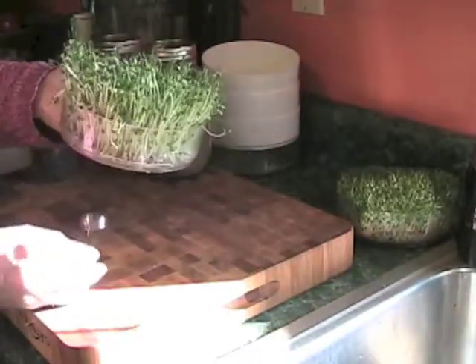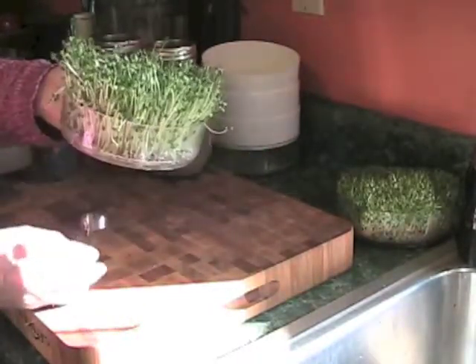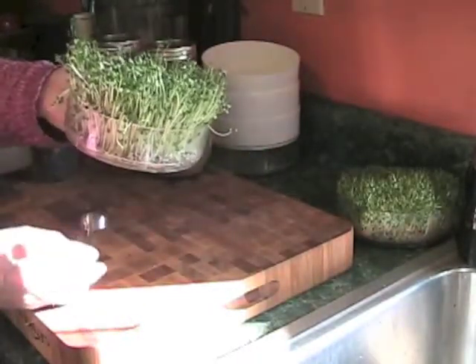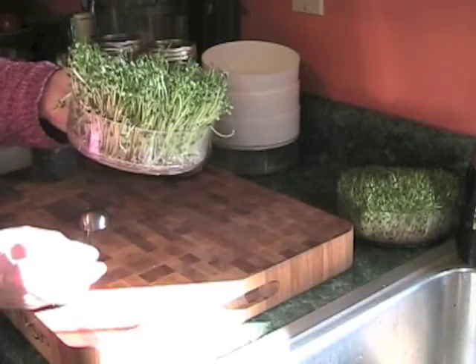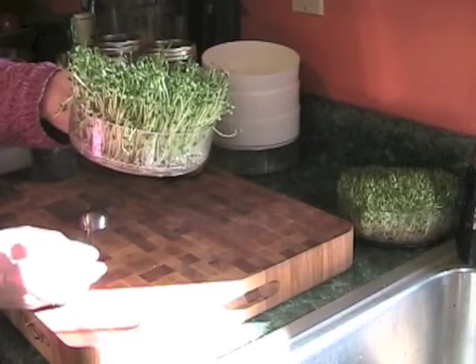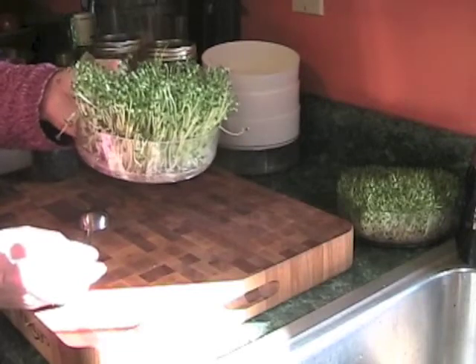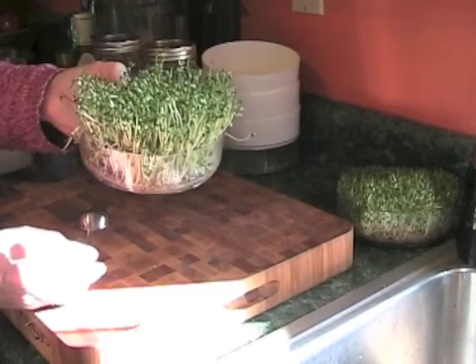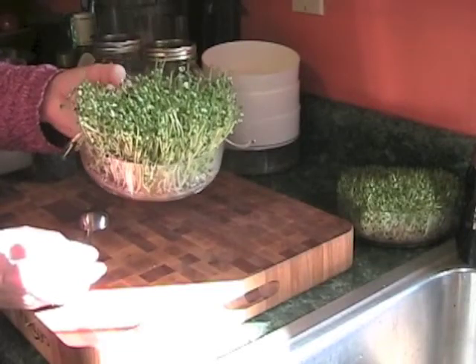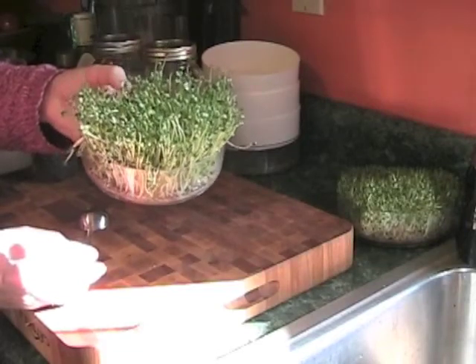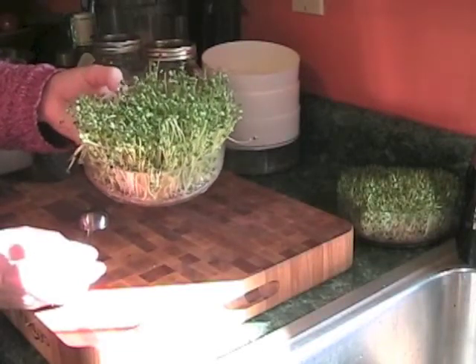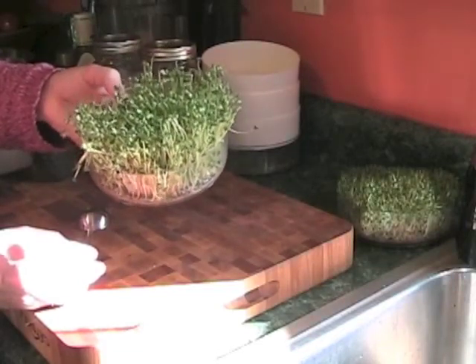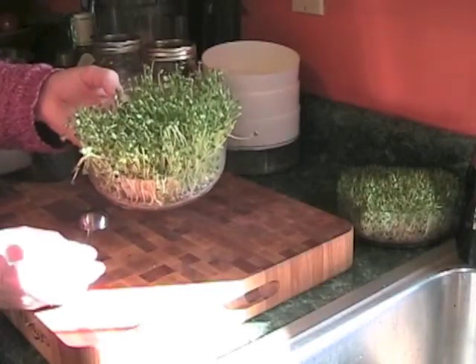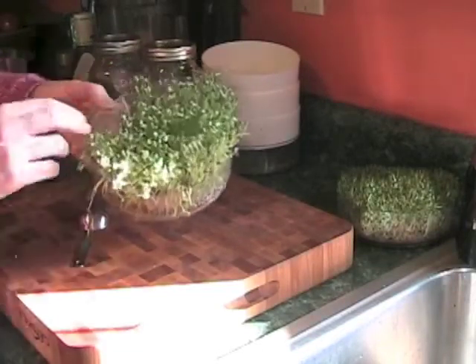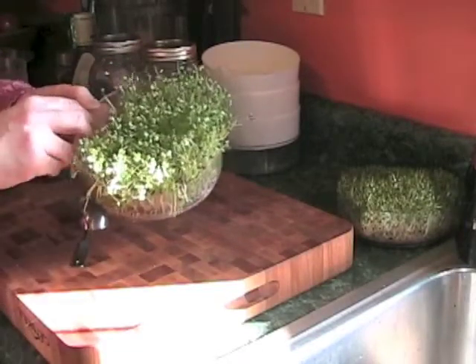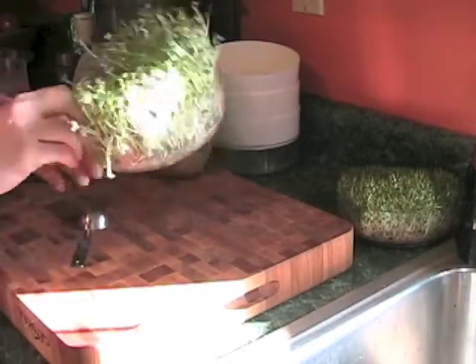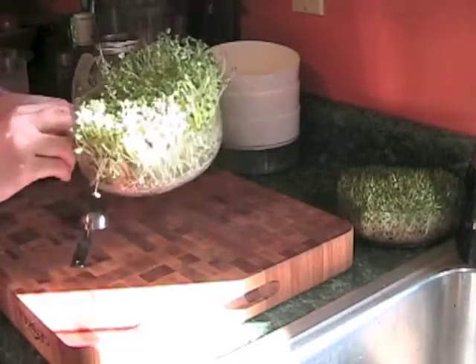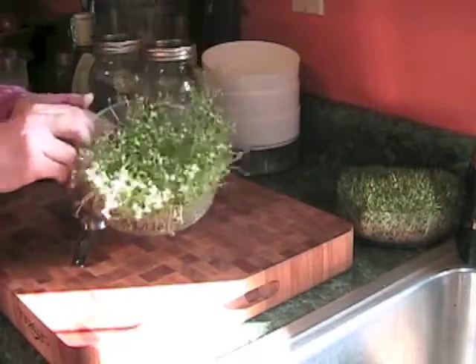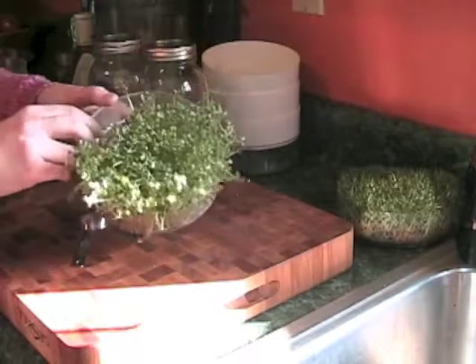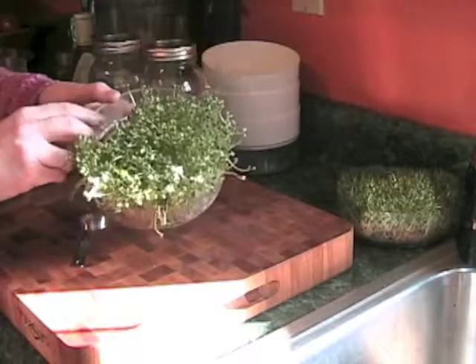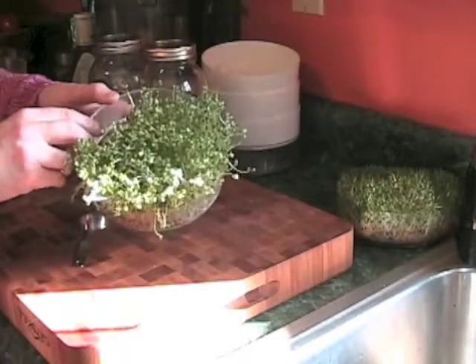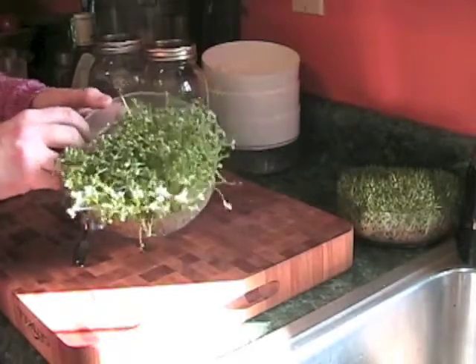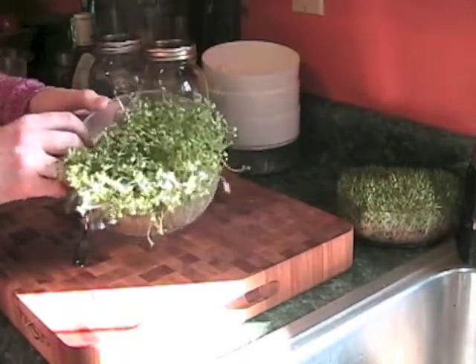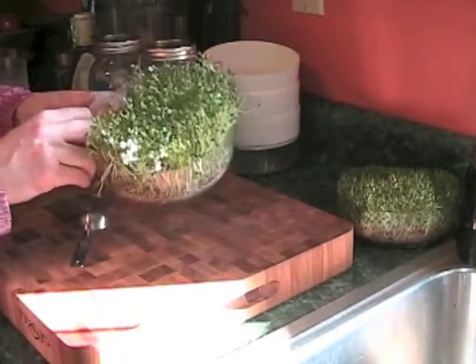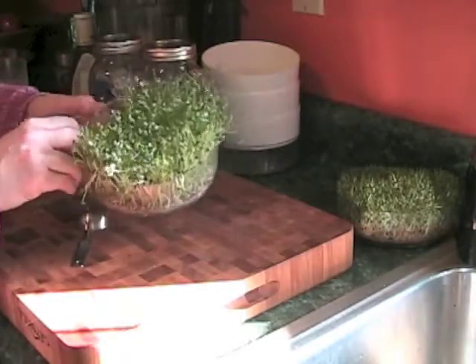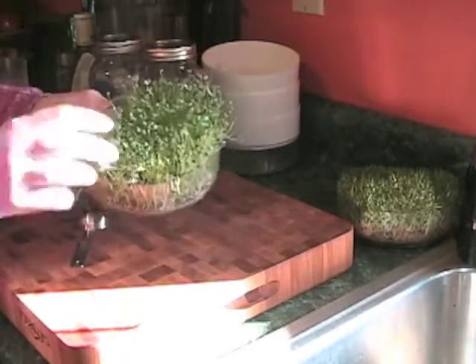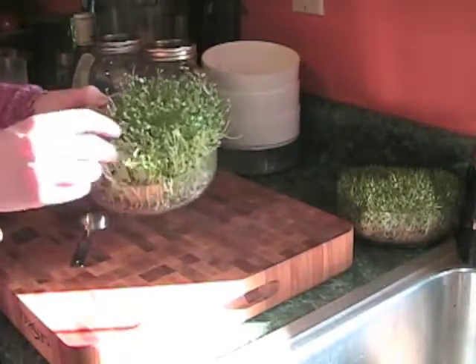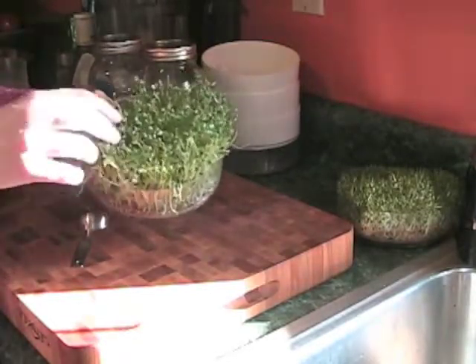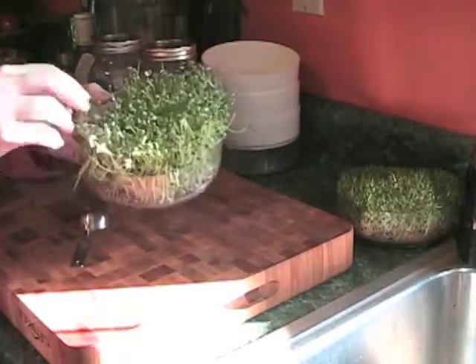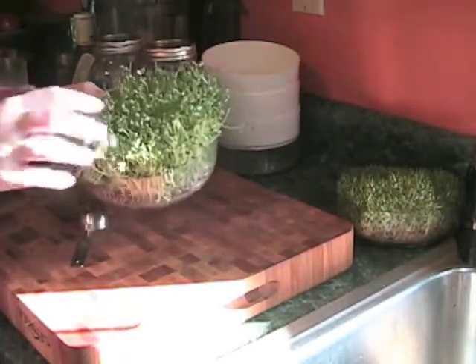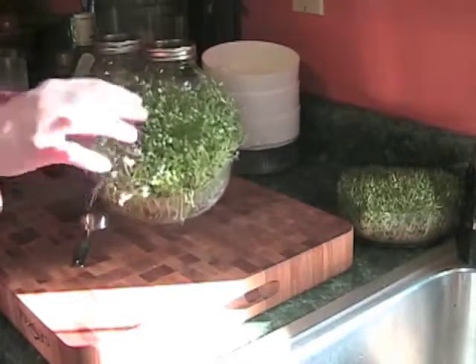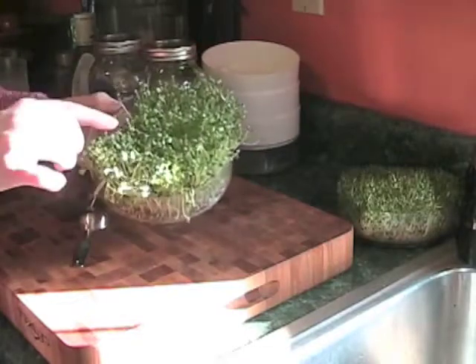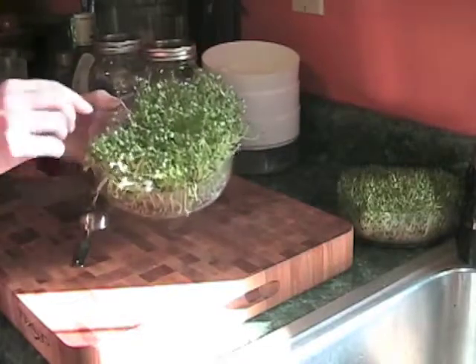They do, however, have that typical broccoli, like cabbage smell. I did try to juice these one time — they're very powerful, so I can only do a small amount. But I do enjoy these in my salad.